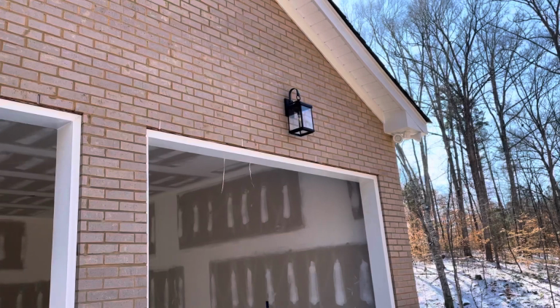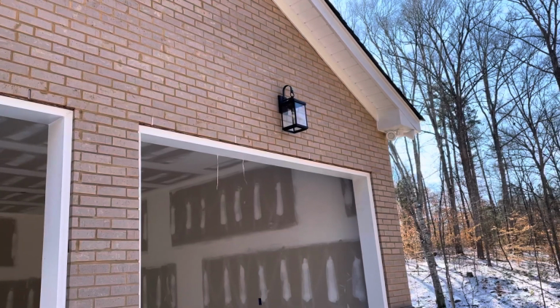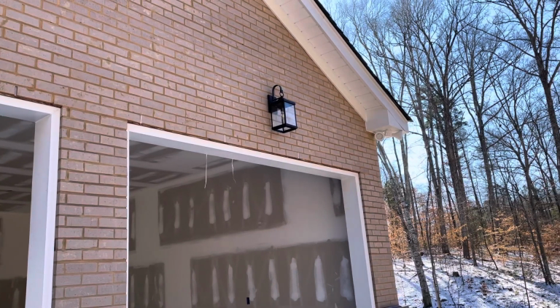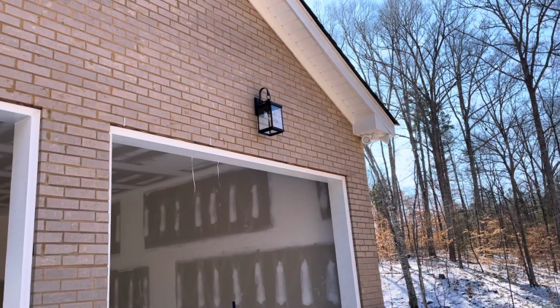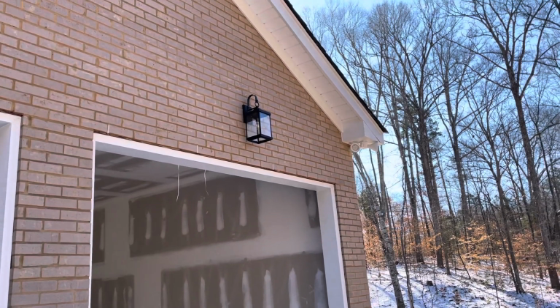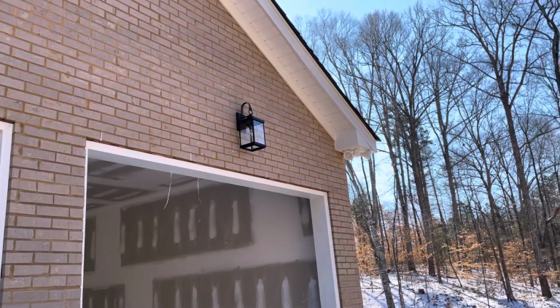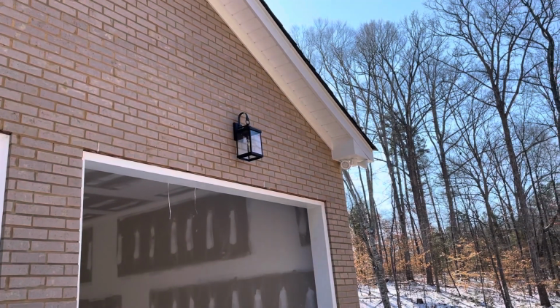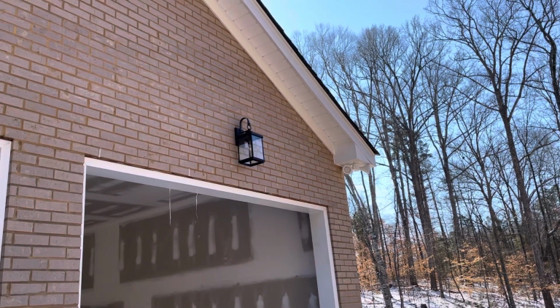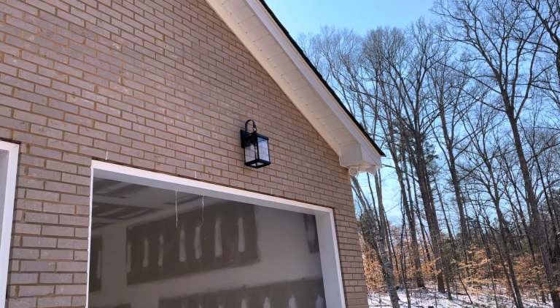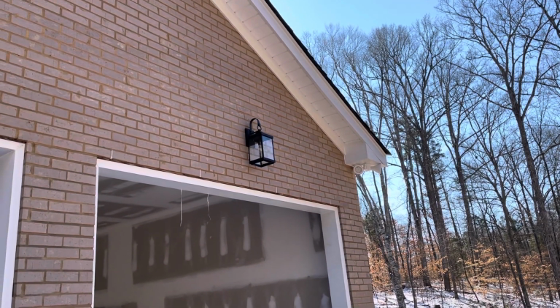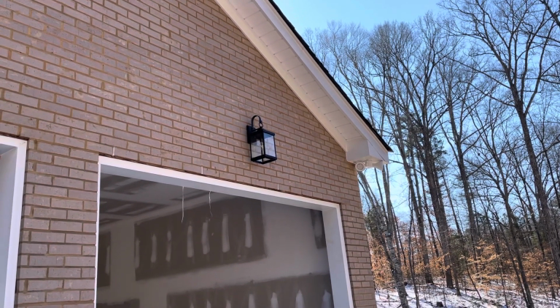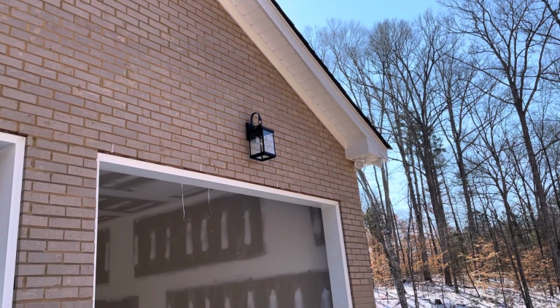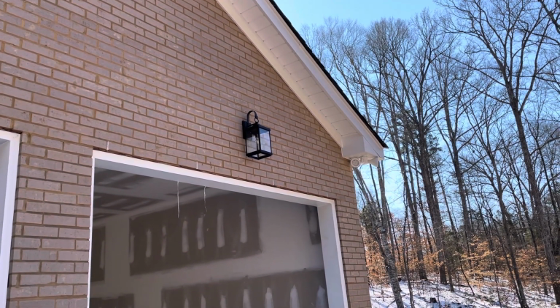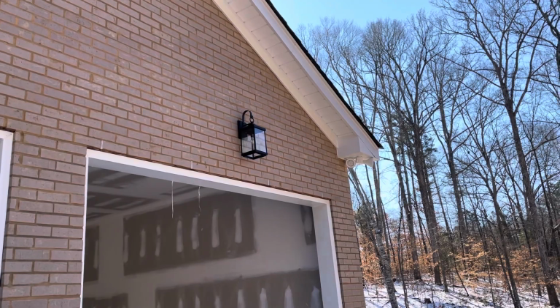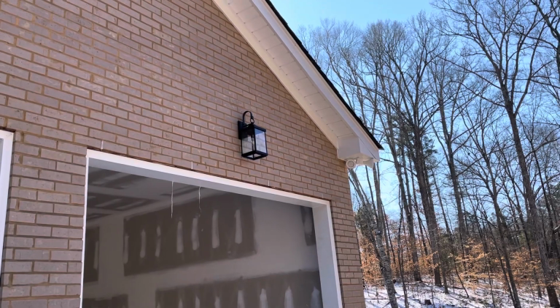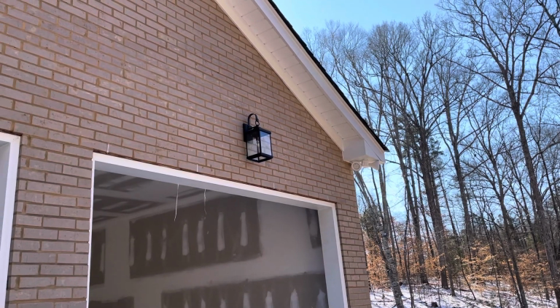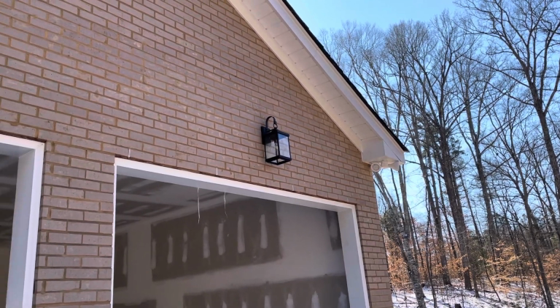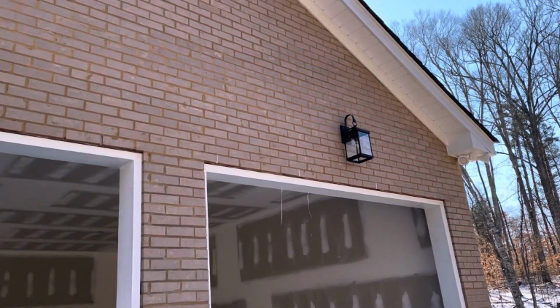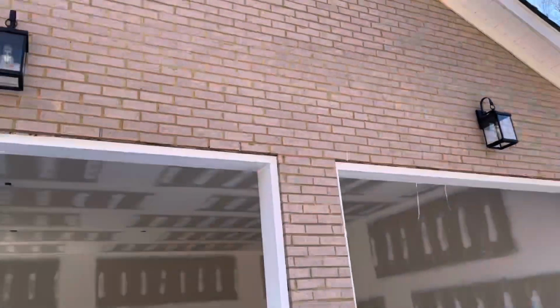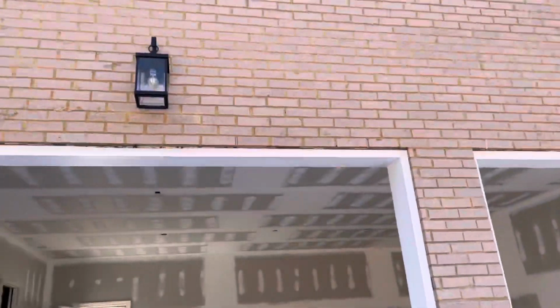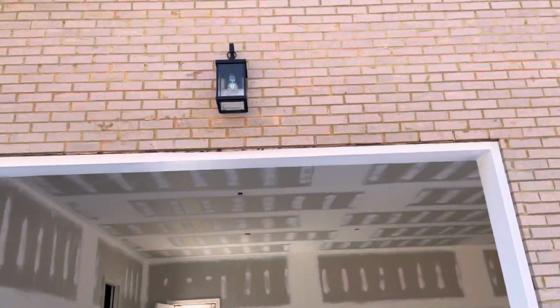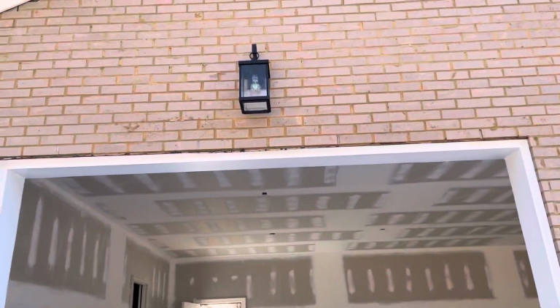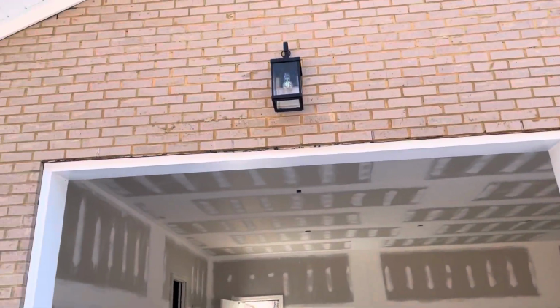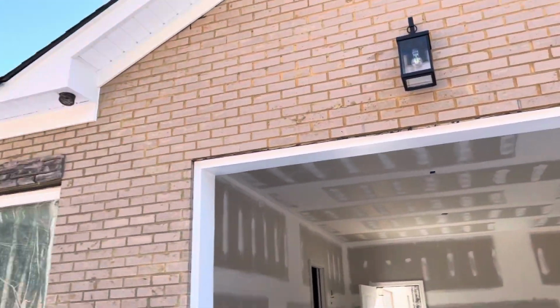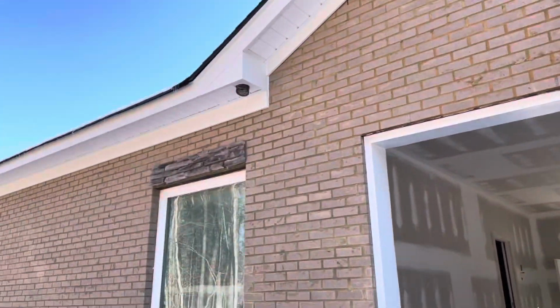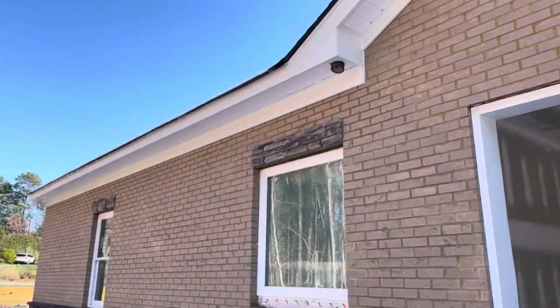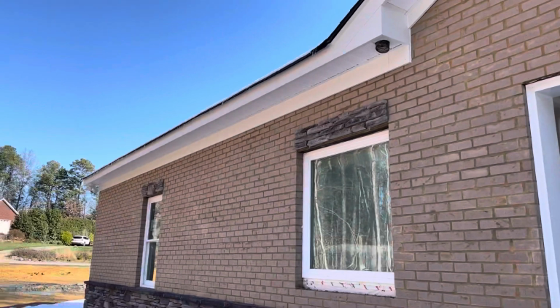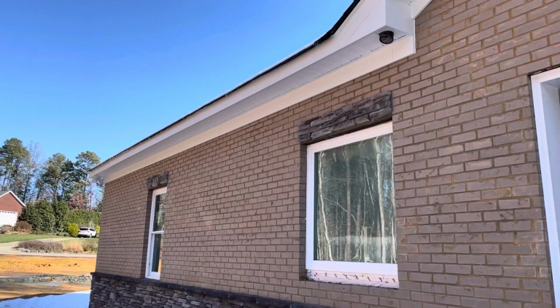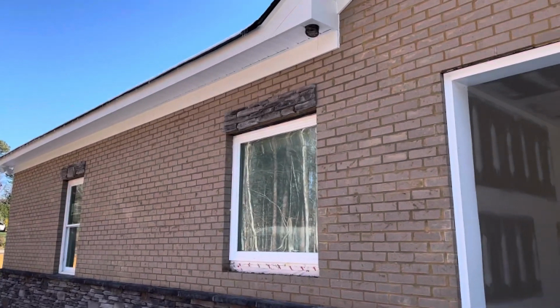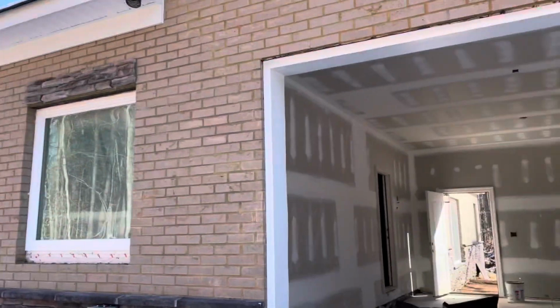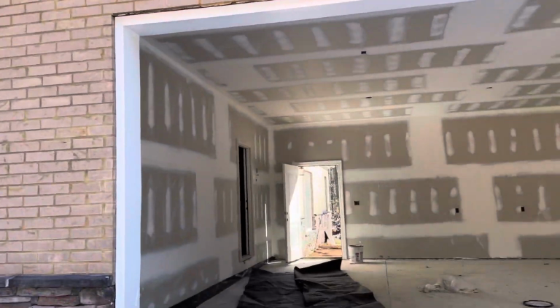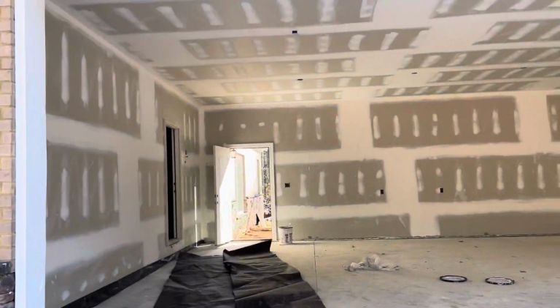Update January 23rd. Garage outdoor lights, floodlights on corners have been hung. We have some progress.